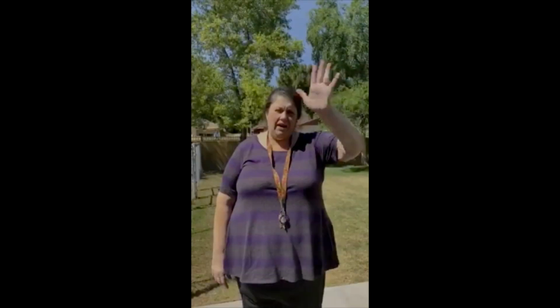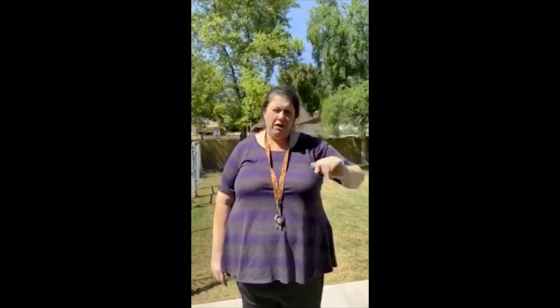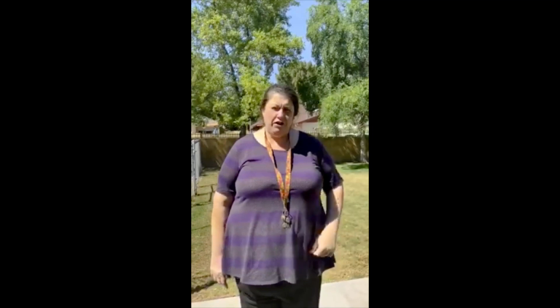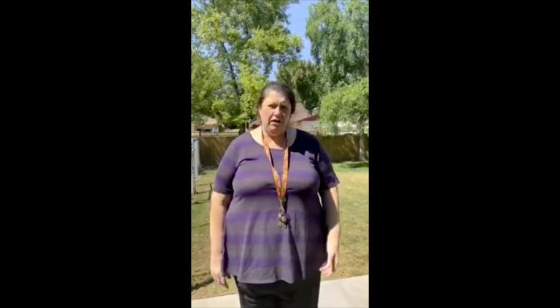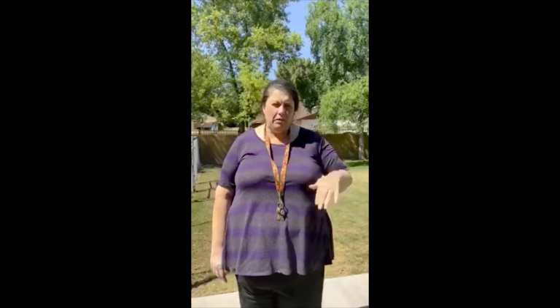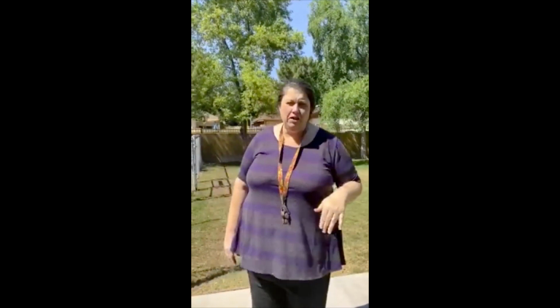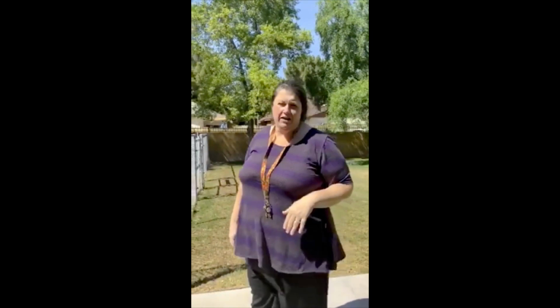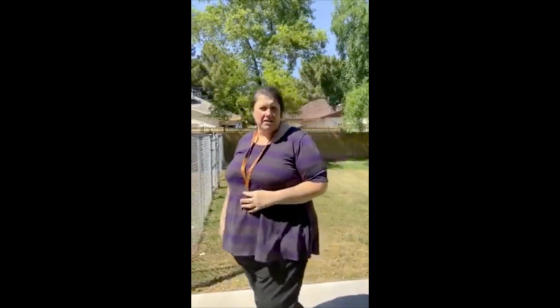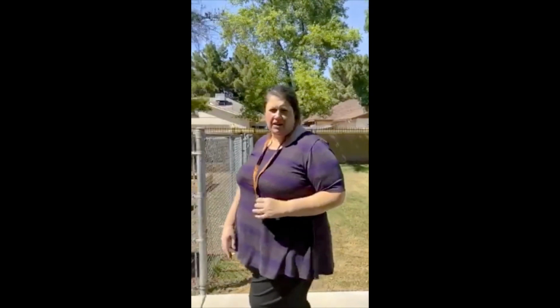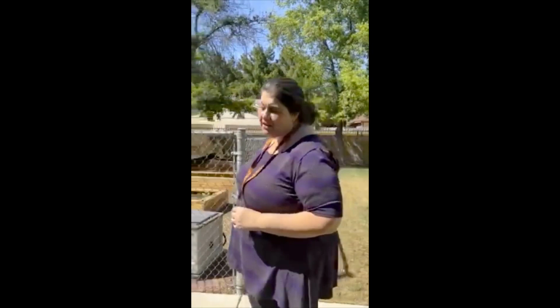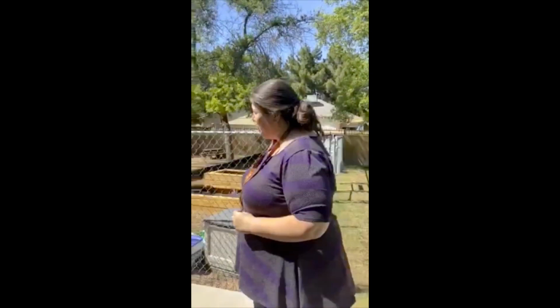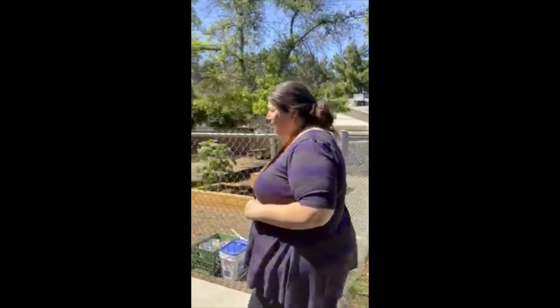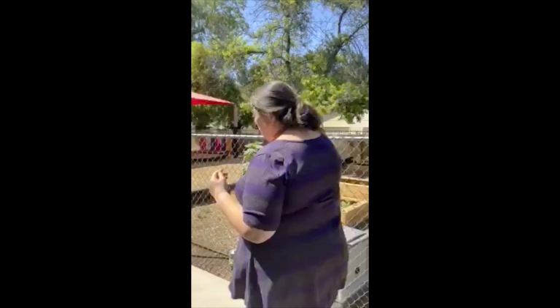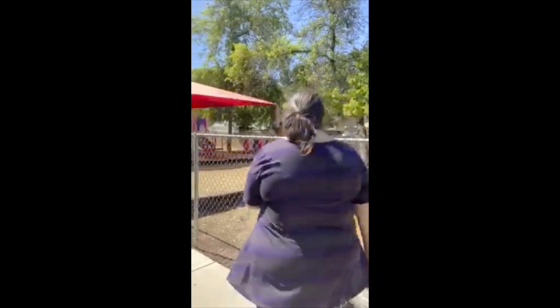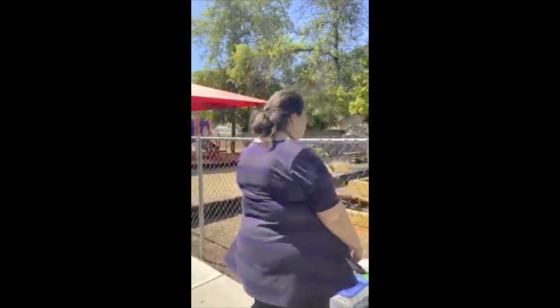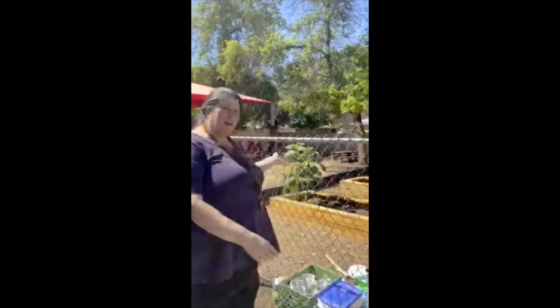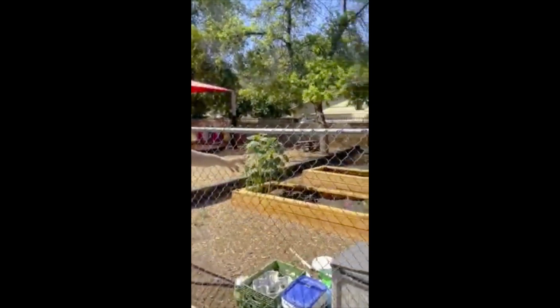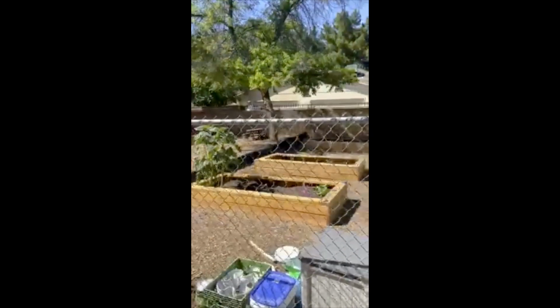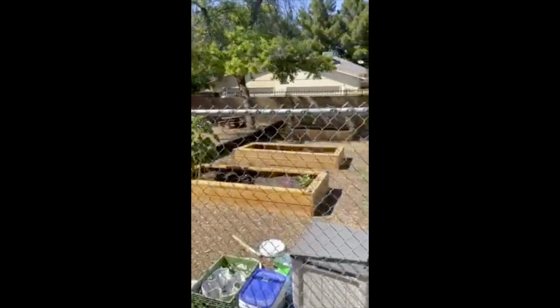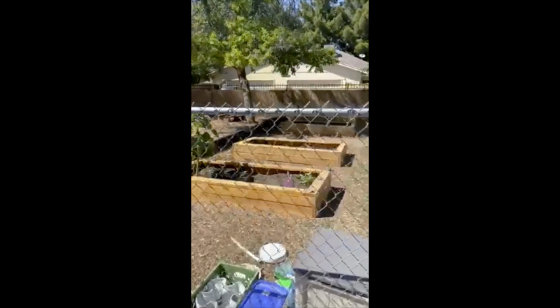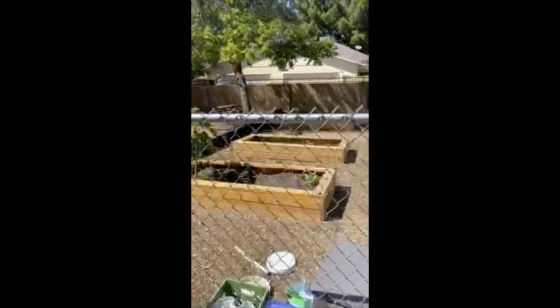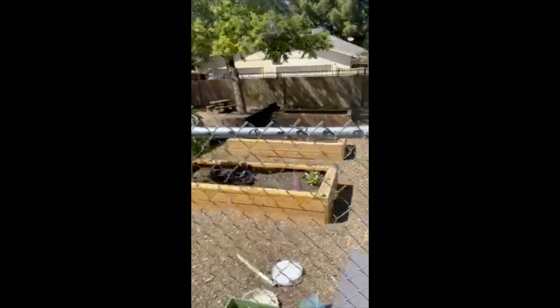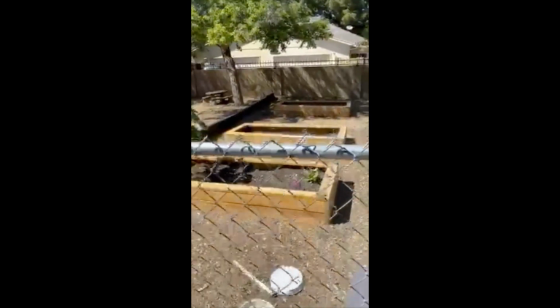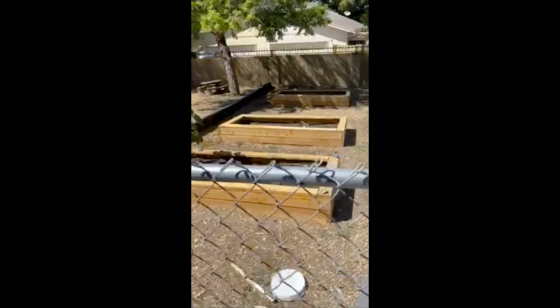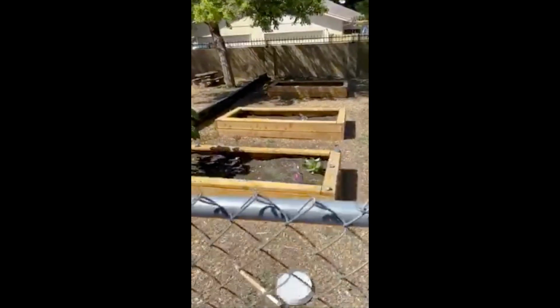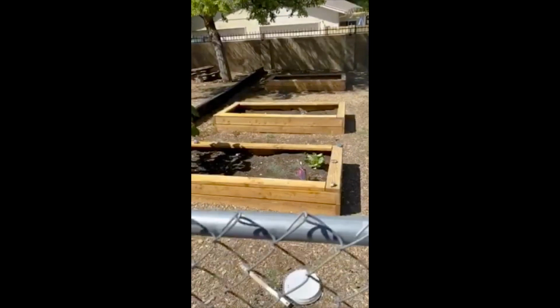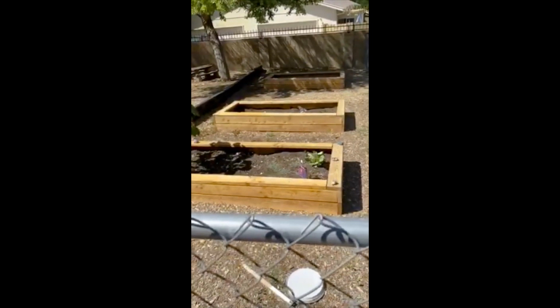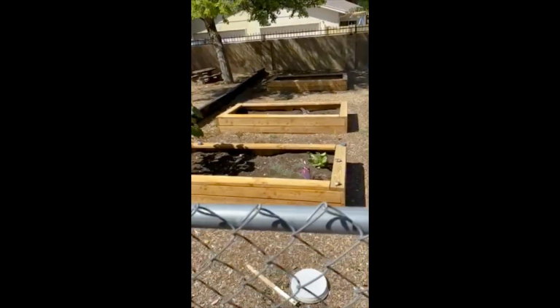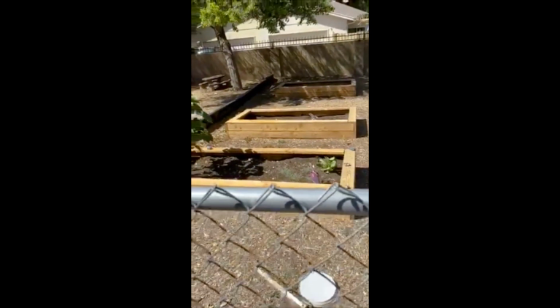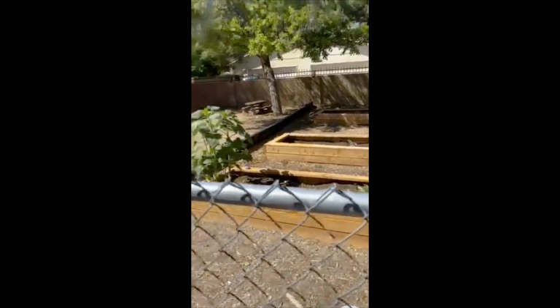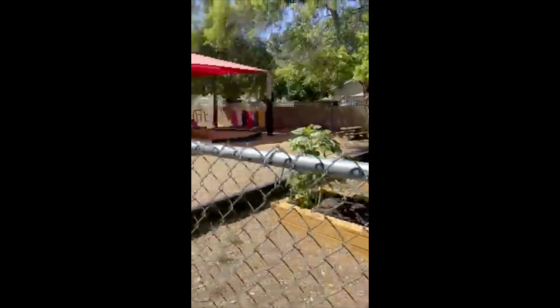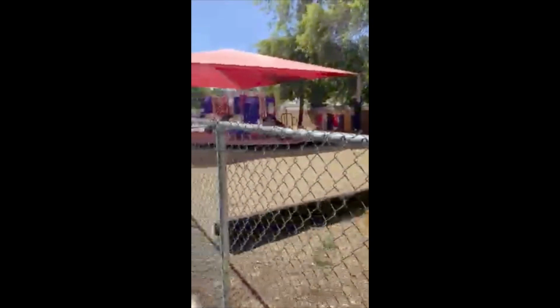Hi, new kindergartner. Welcome to kindergarten. This is a day in the life of a kindergartner. Right here we have our garden. See how big and tall it's growing? You will grow just like the garden this year. Come on down, let me show you our playground.